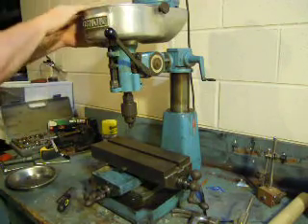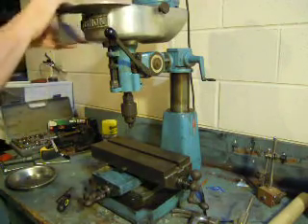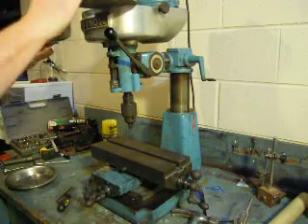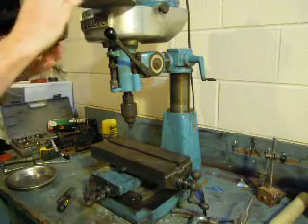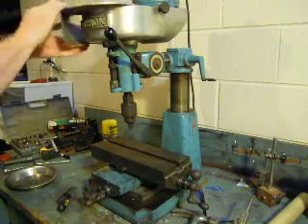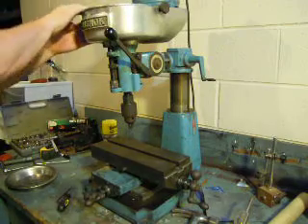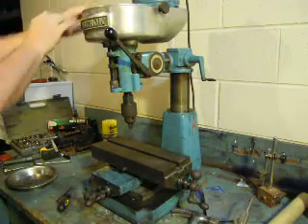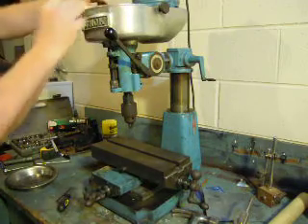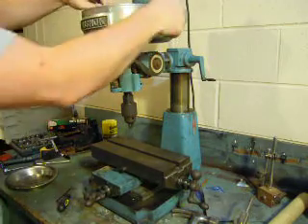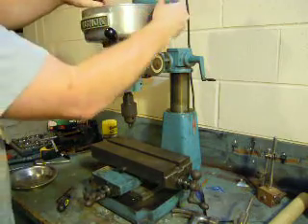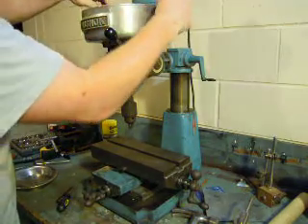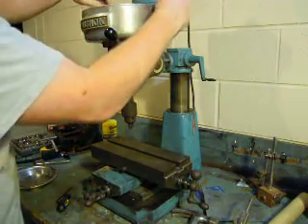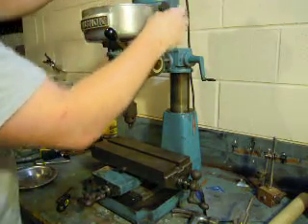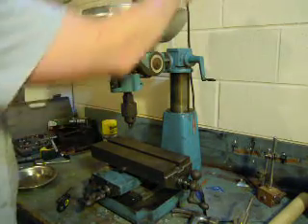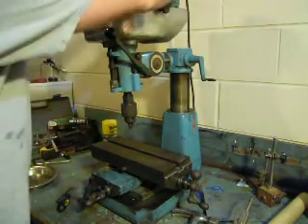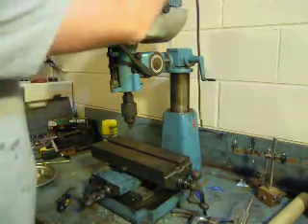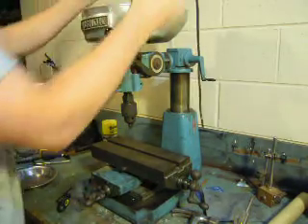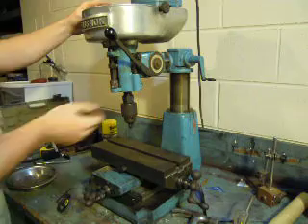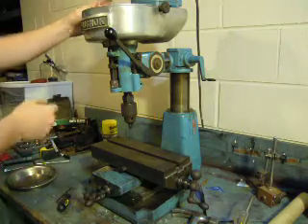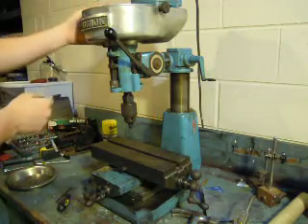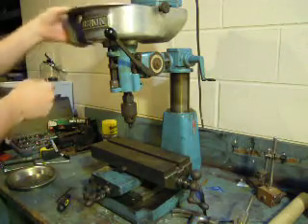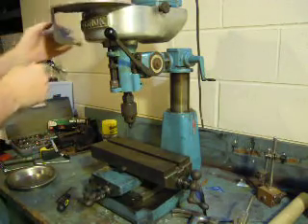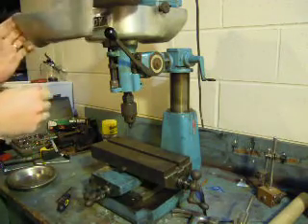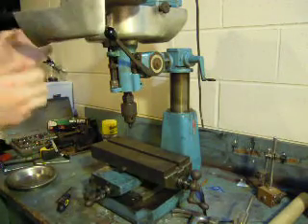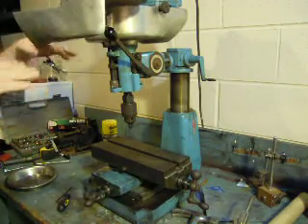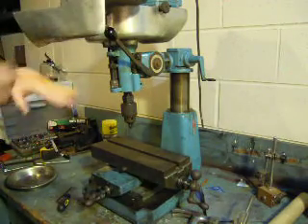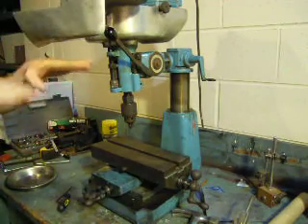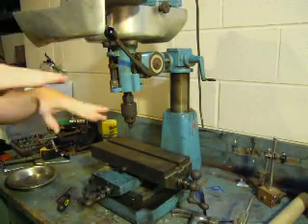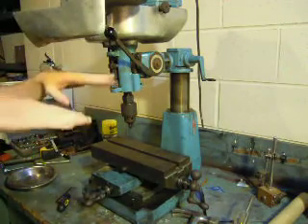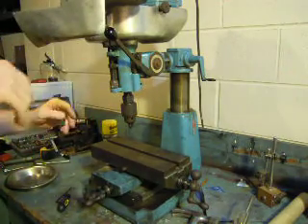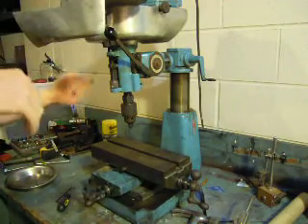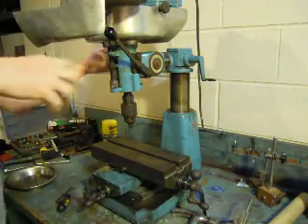Changing the speed is pretty simple. You just loosen this guy up on the side, turn this motor, open this cap, and then there's a set of belts — just like on a normal mill.